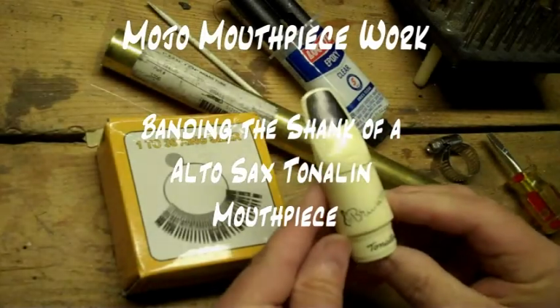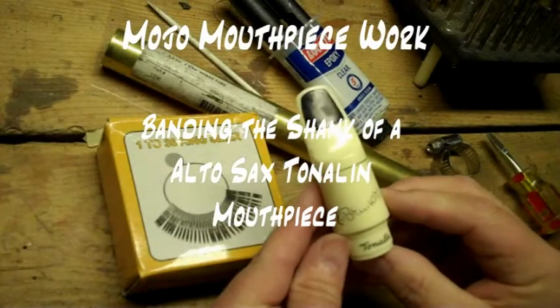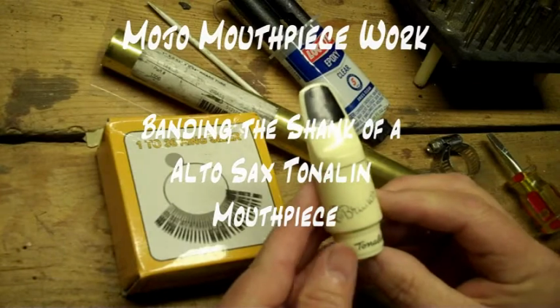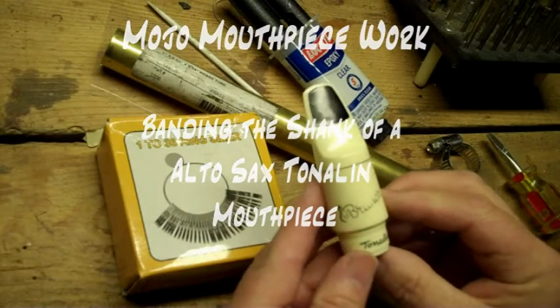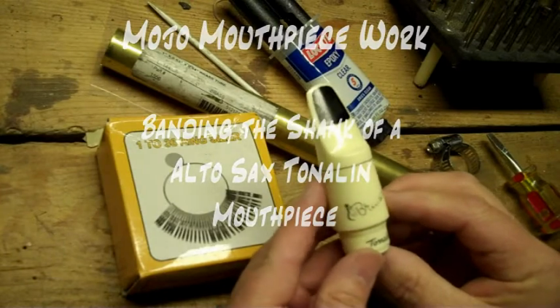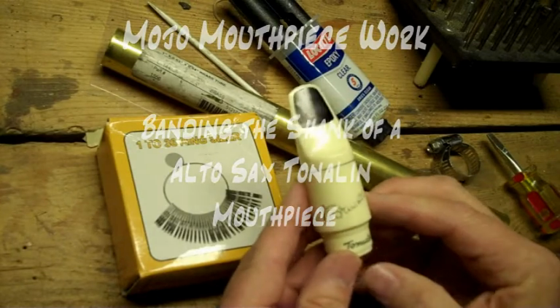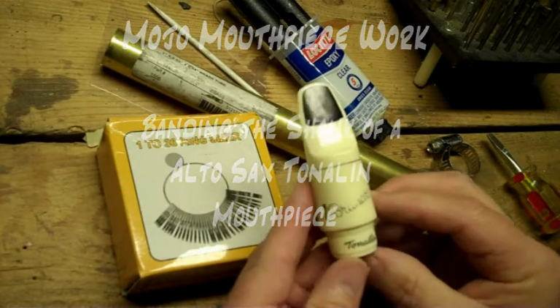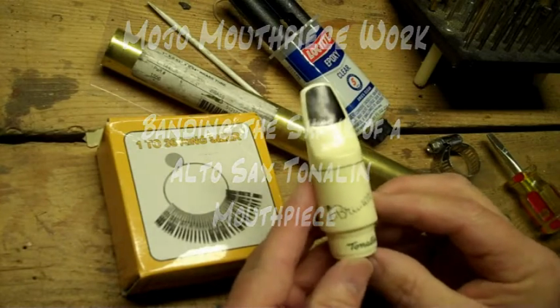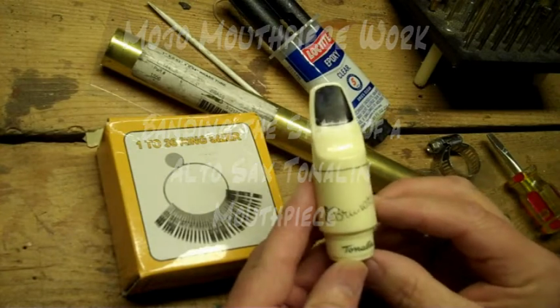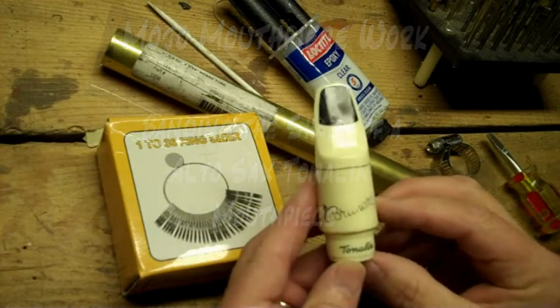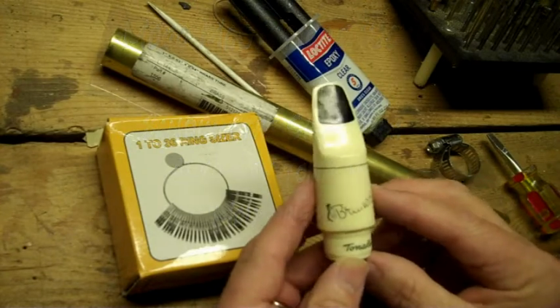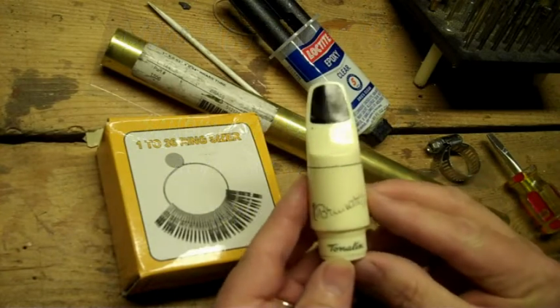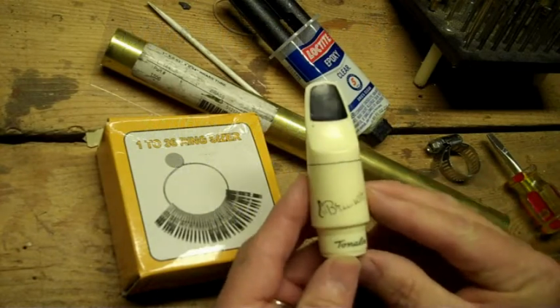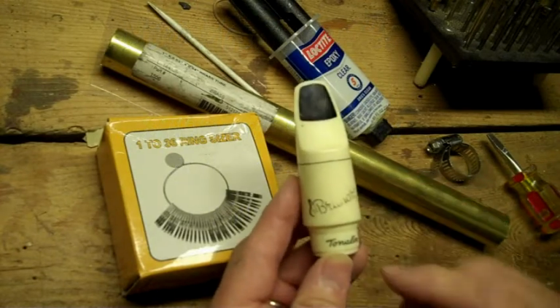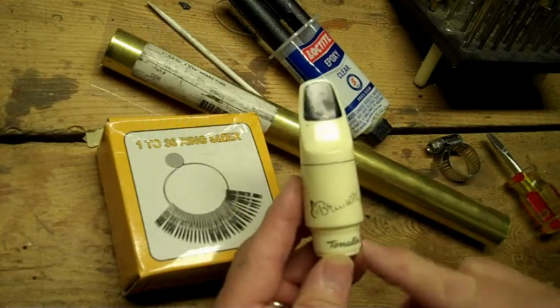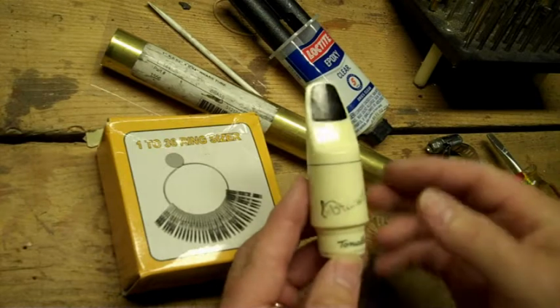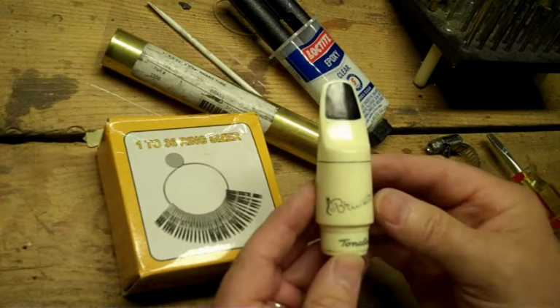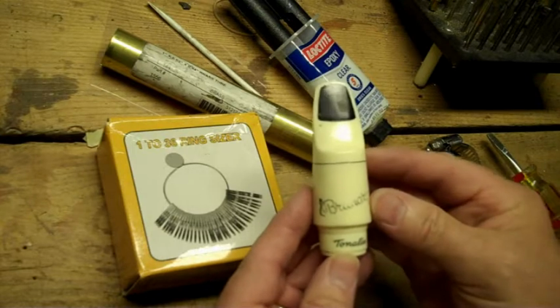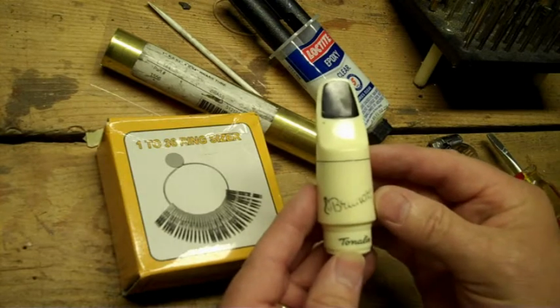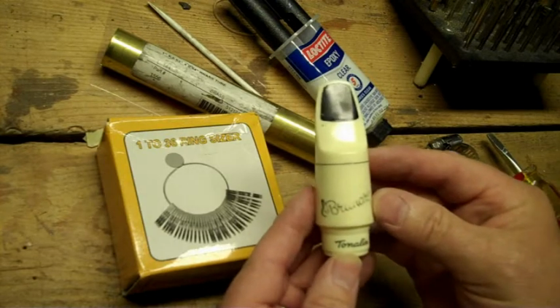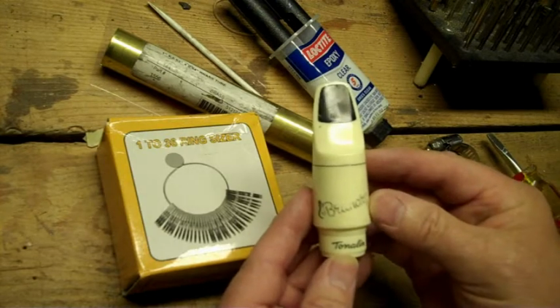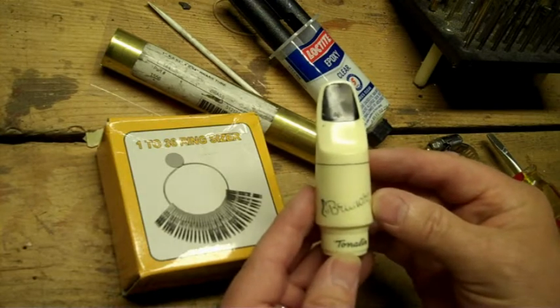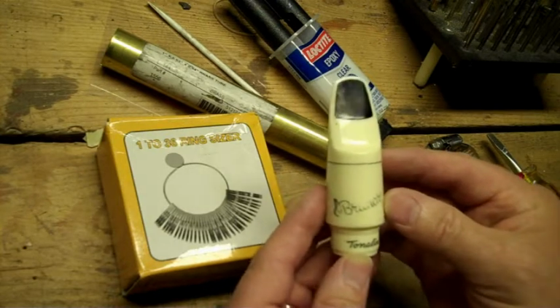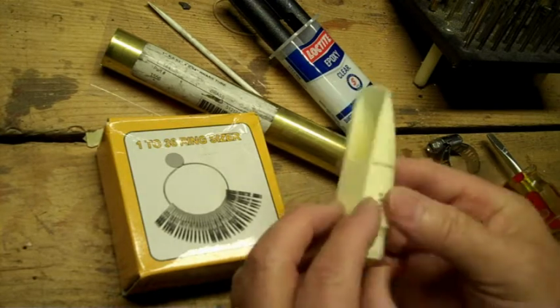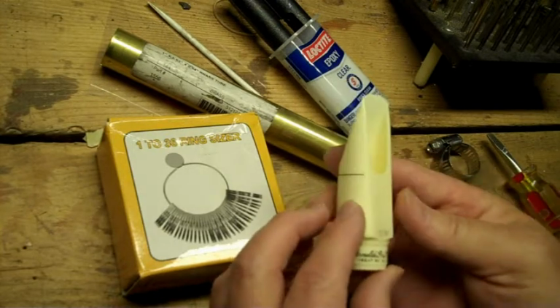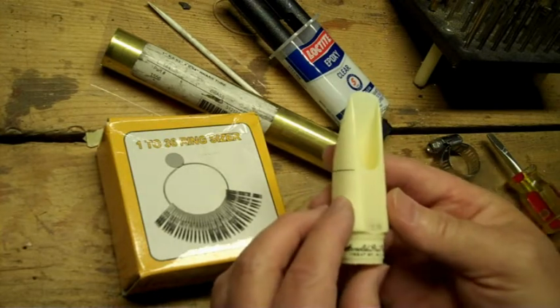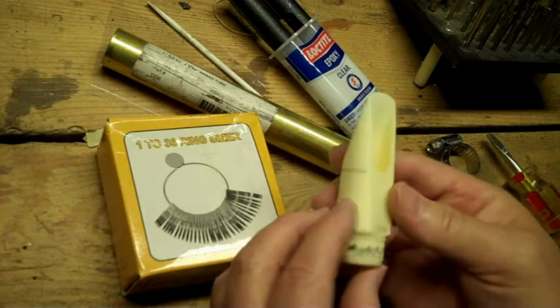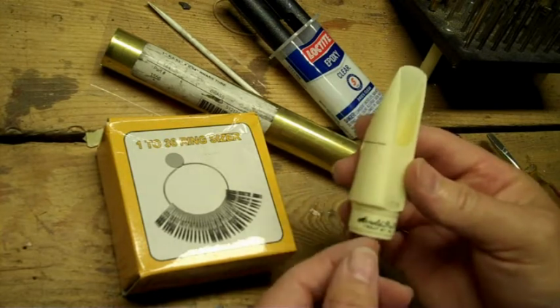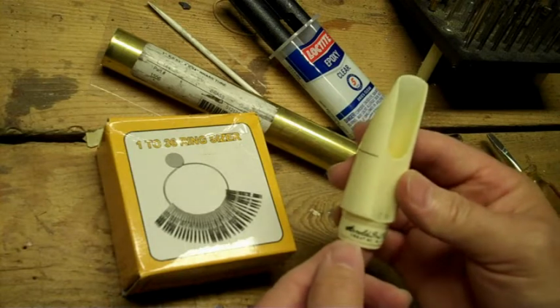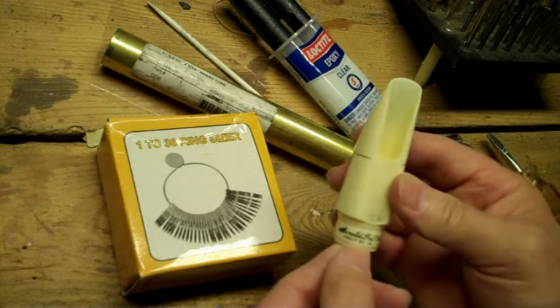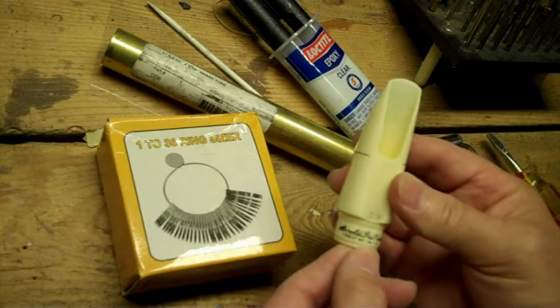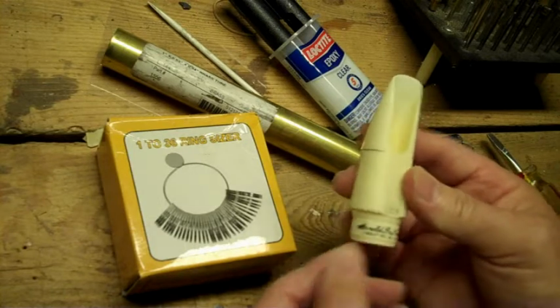Here we have an Alto mouthpiece made by Arnold Brillhart, a Tonelin. This is a Great Neck, New York version.